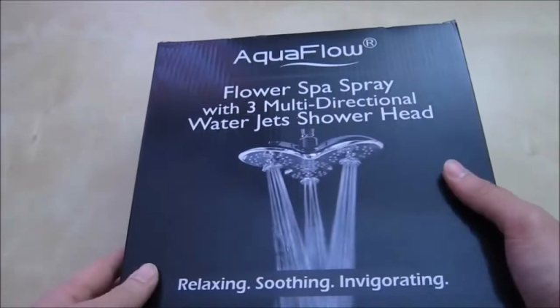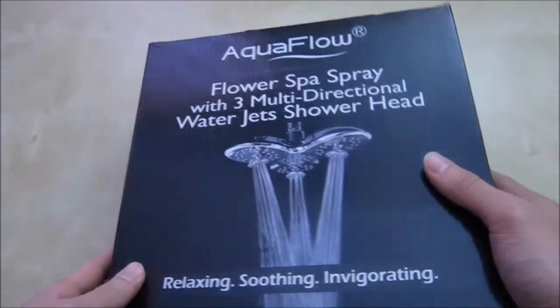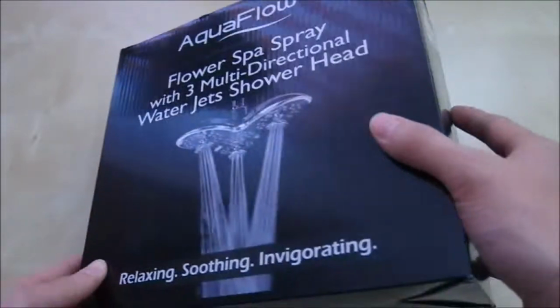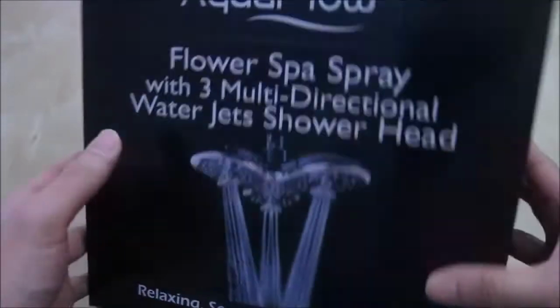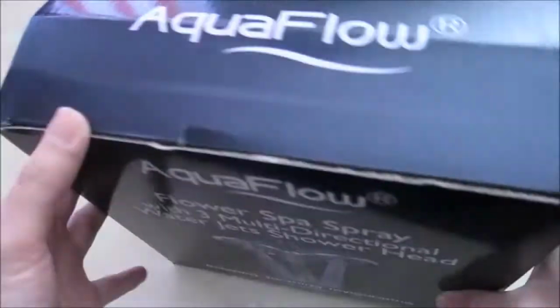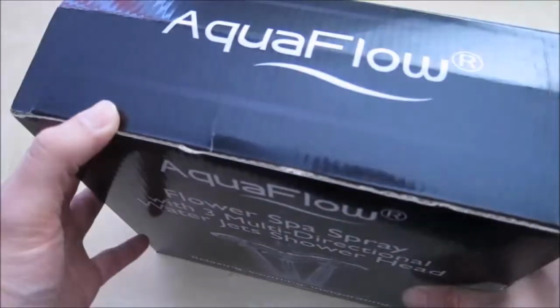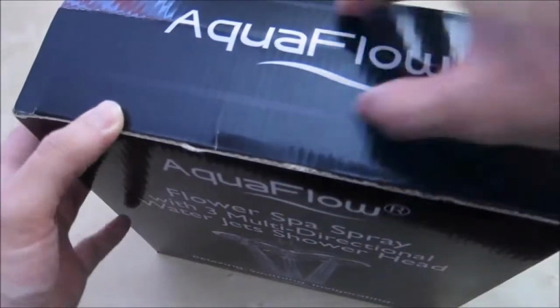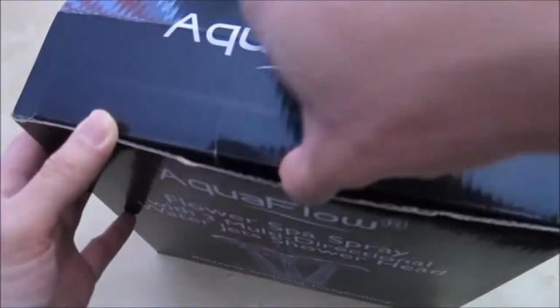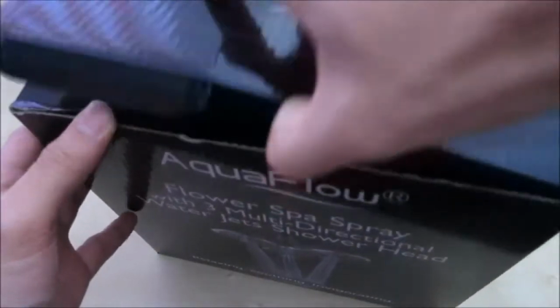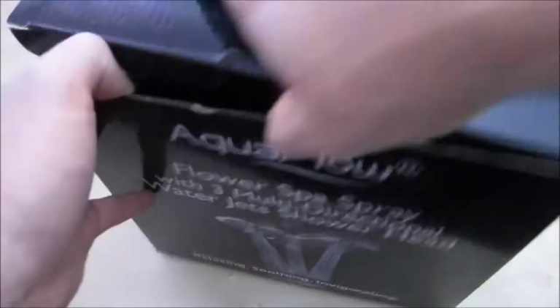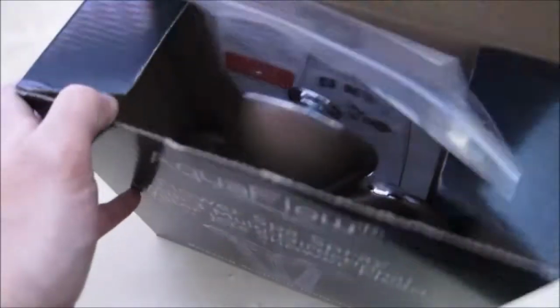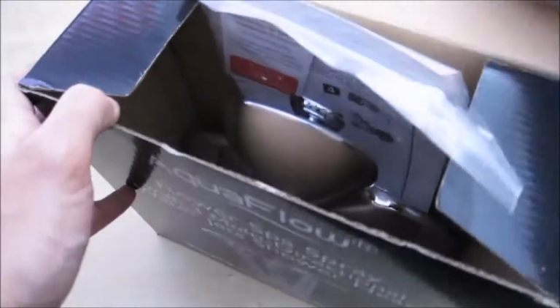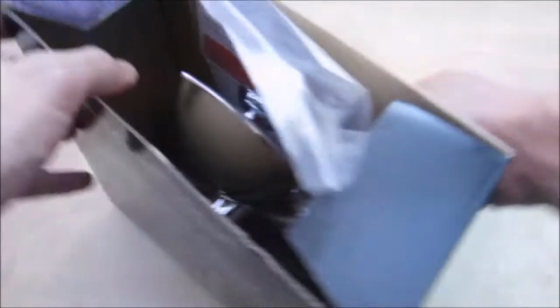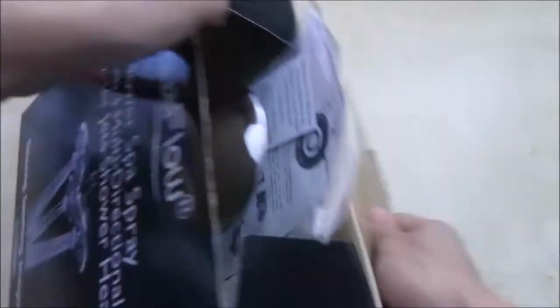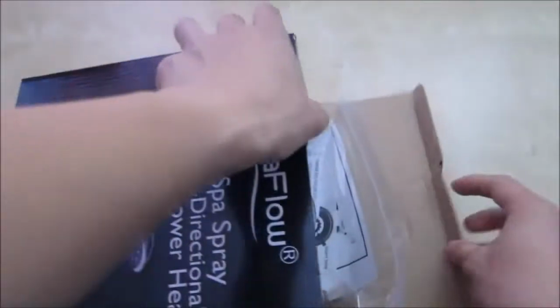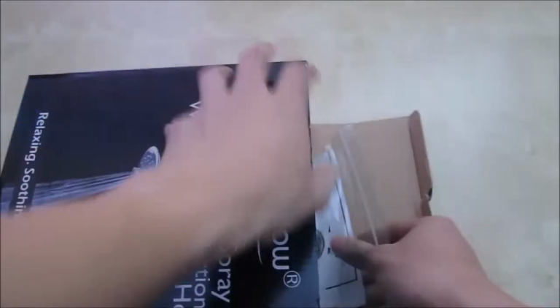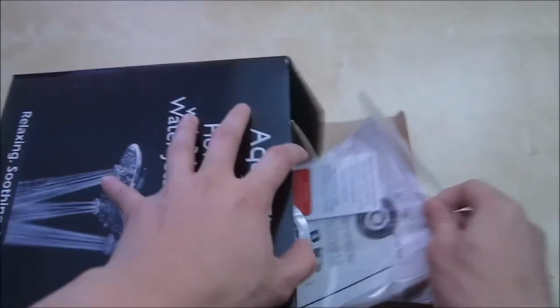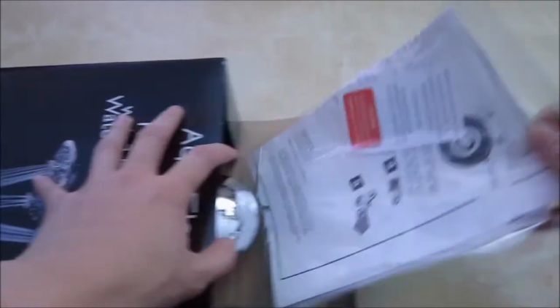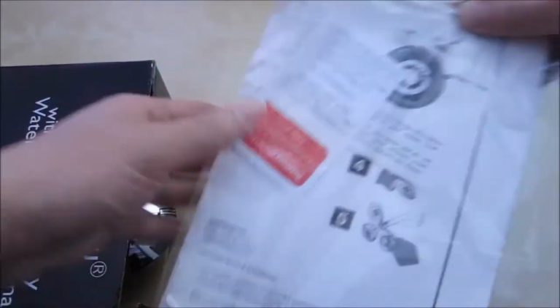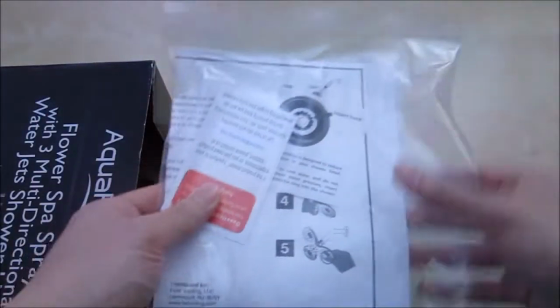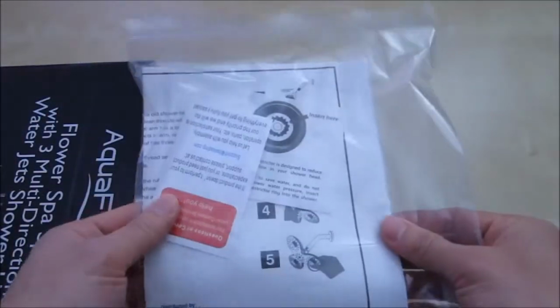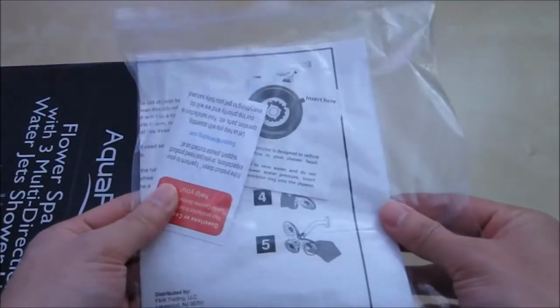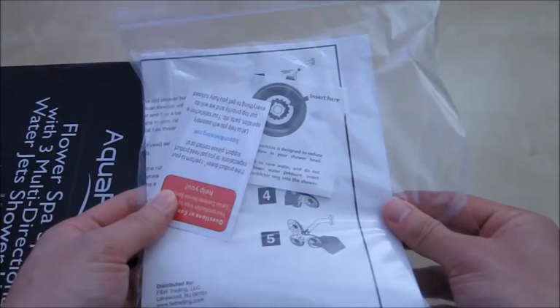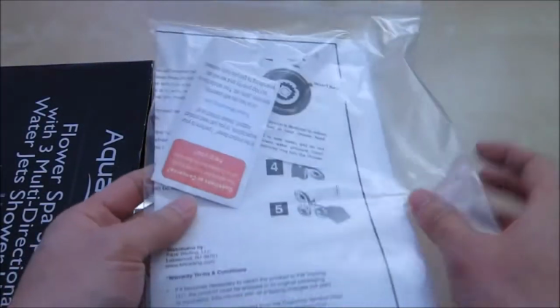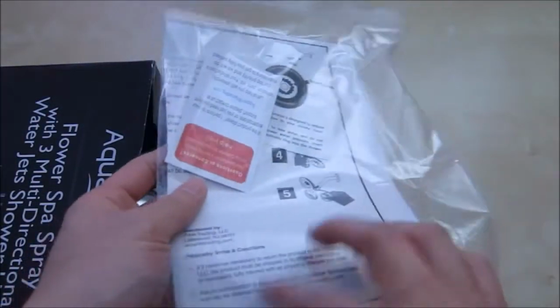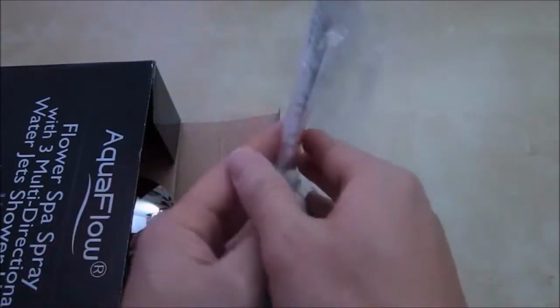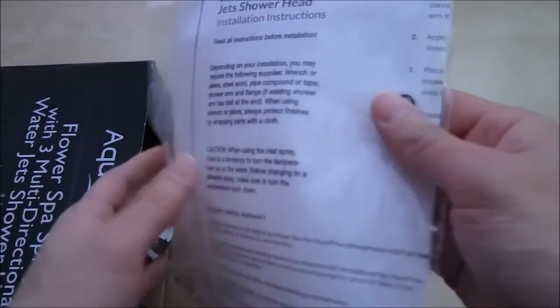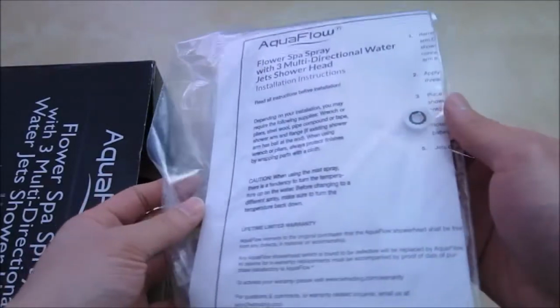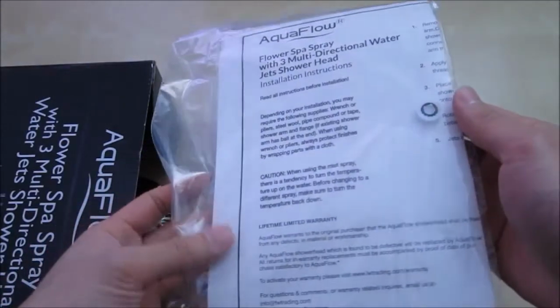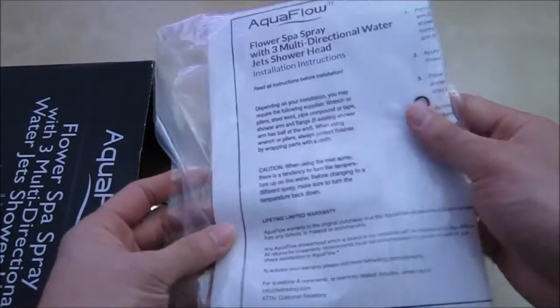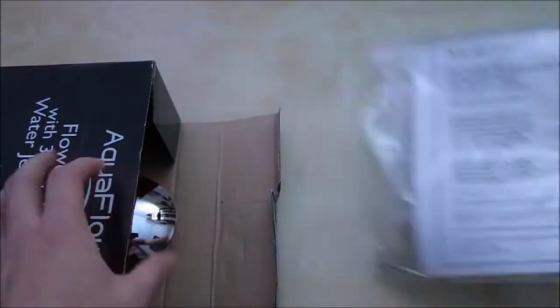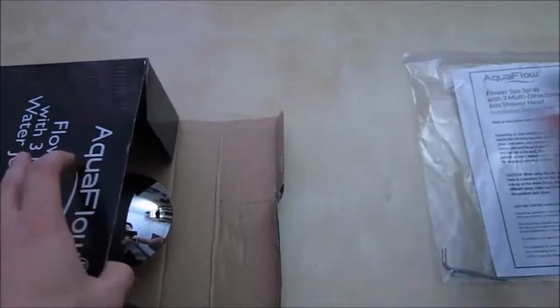There's not much information on the outside, so let's go ahead and unbox it and see what's inside. Inside you have the instruction manual, a little allen key, some filters, and other accessories.